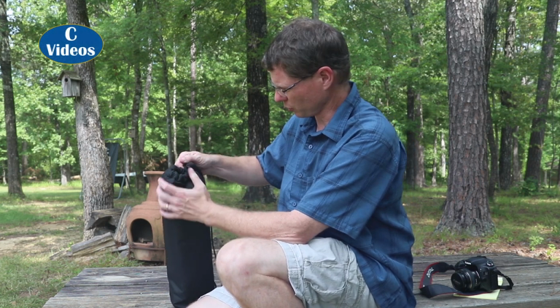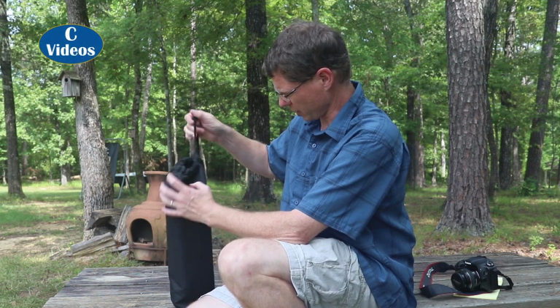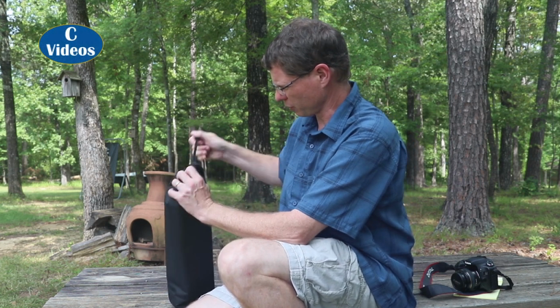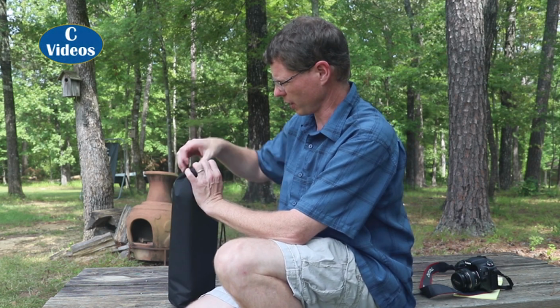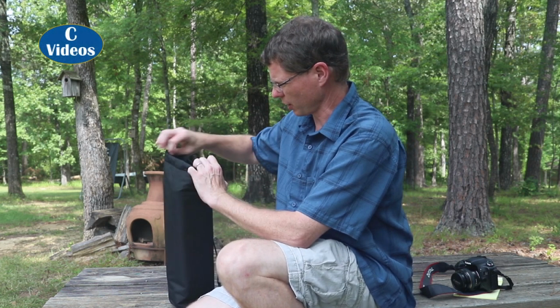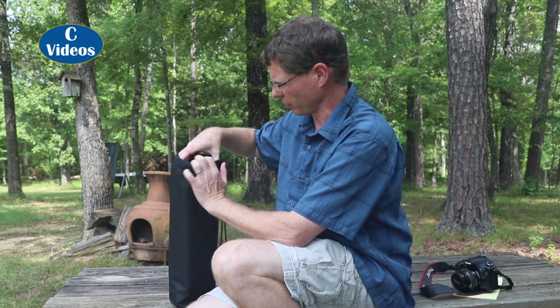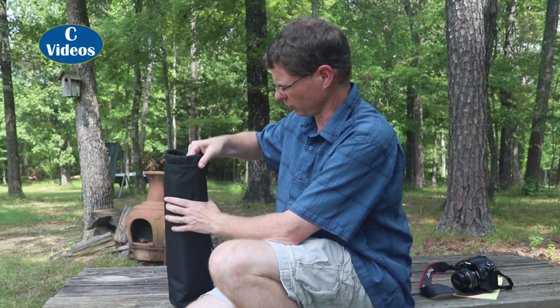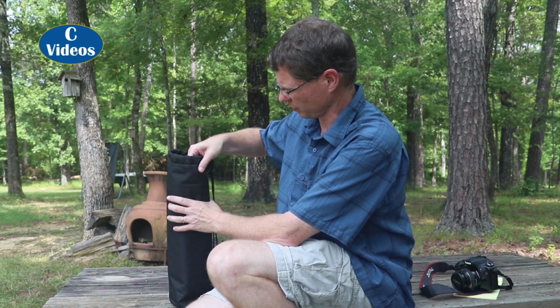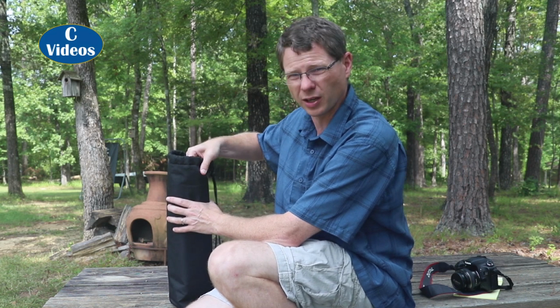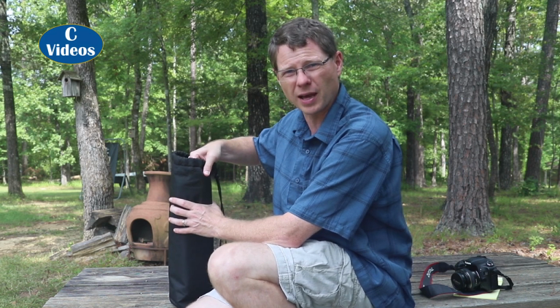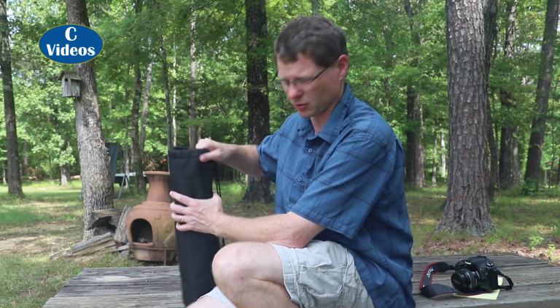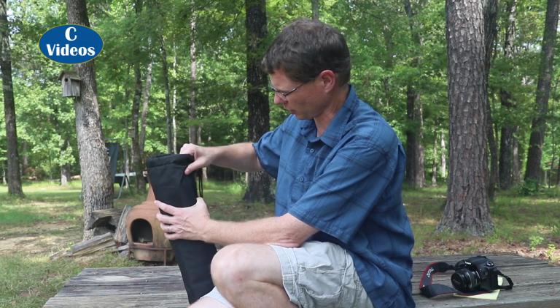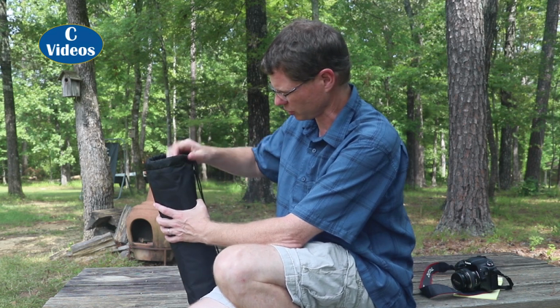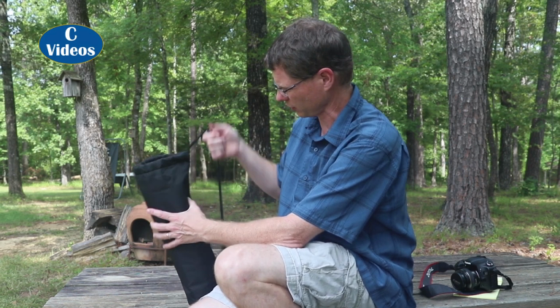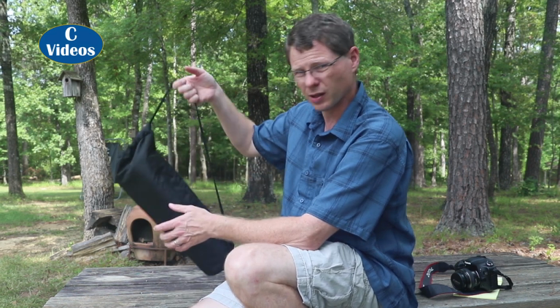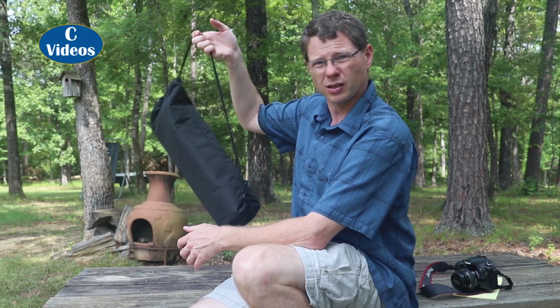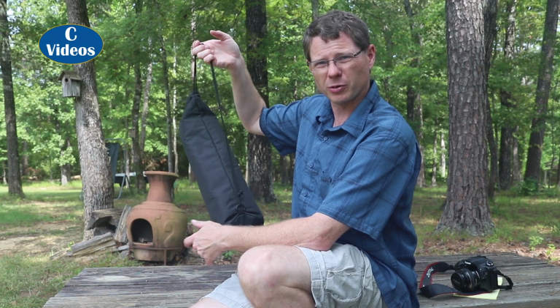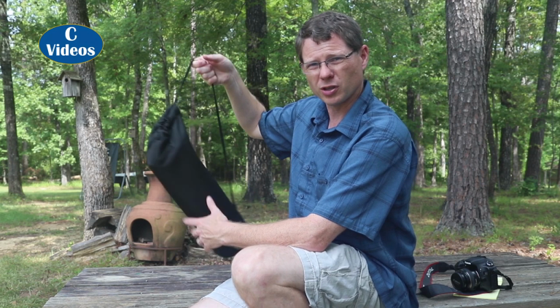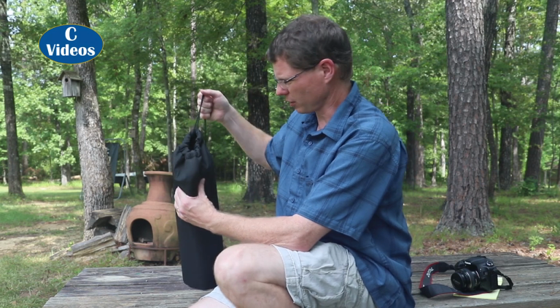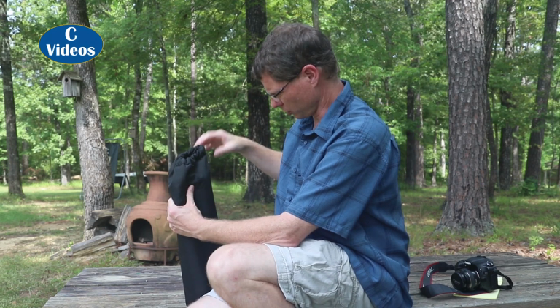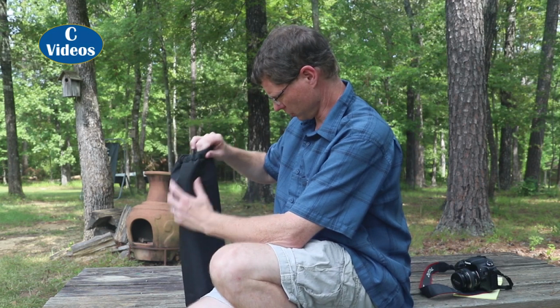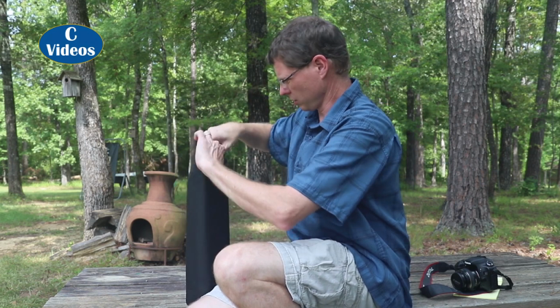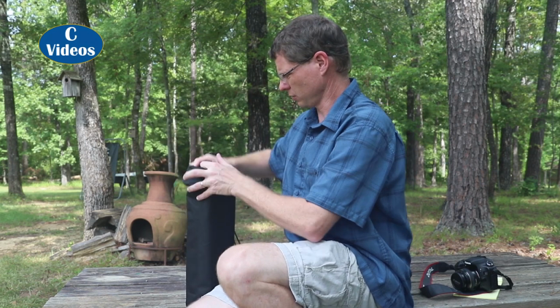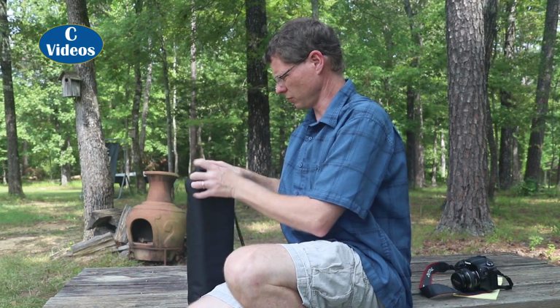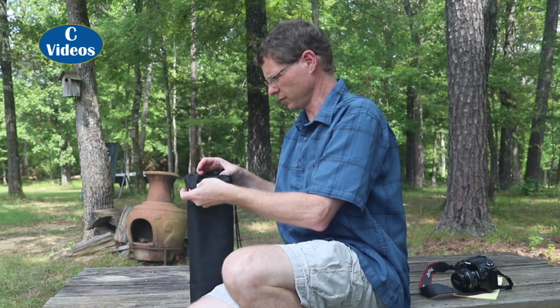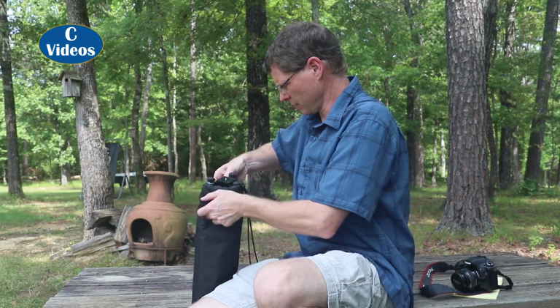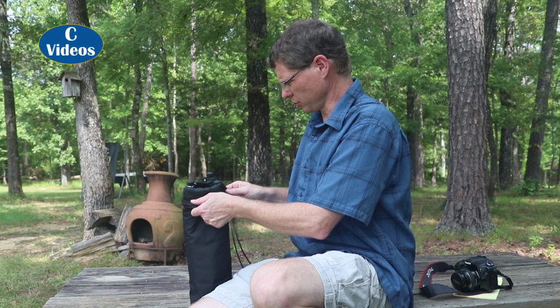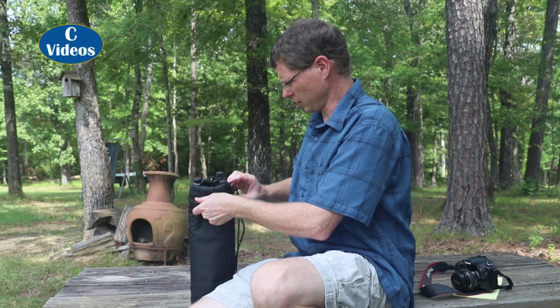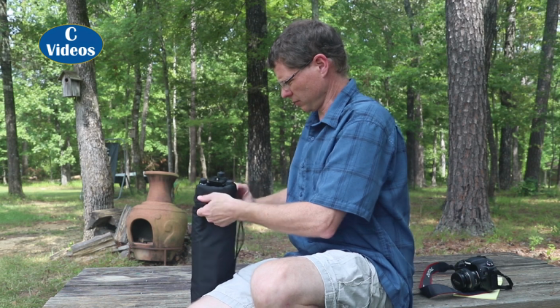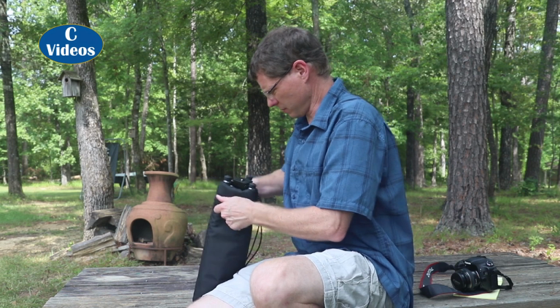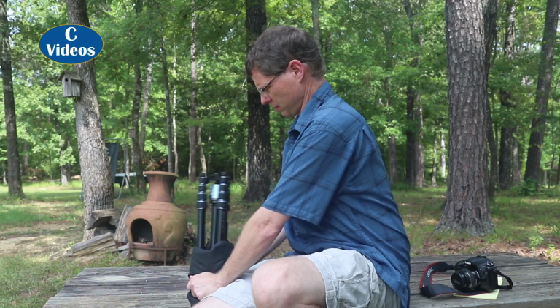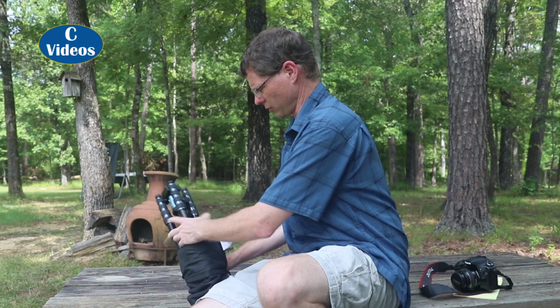It comes with a really nice bag. I was really impressed — surprised by the bag, actually. It's got a nice little padding and it feels like a good sturdy canvas. There's a strap on there so you can carry it if you want to. It's really nice. It is a little tight to get out, but that's alright.